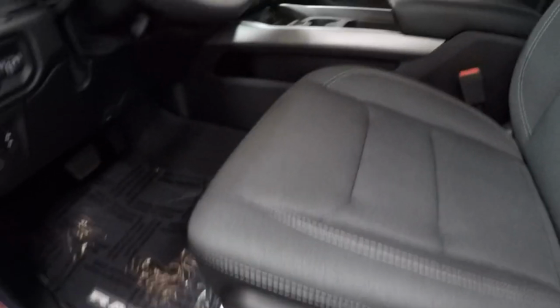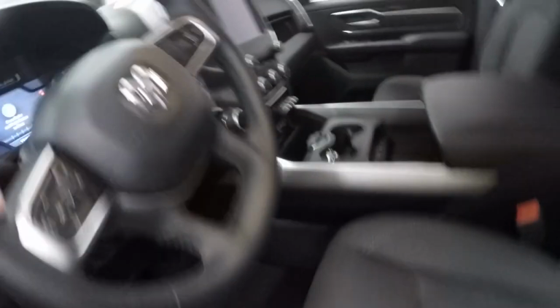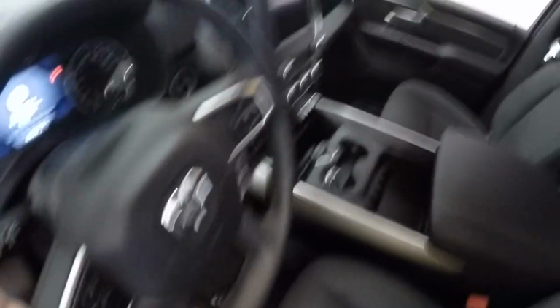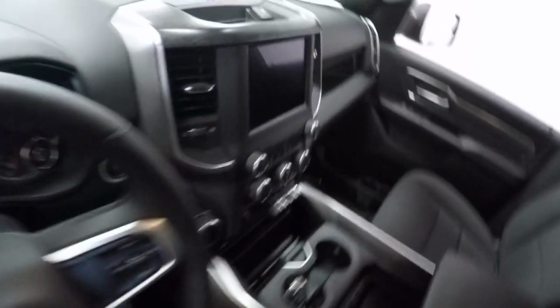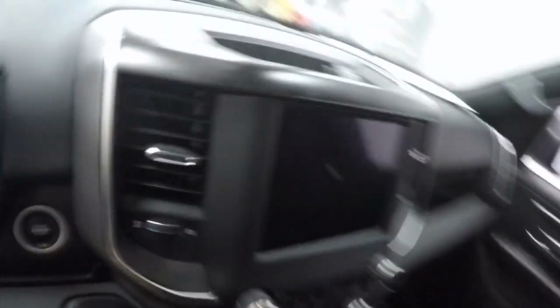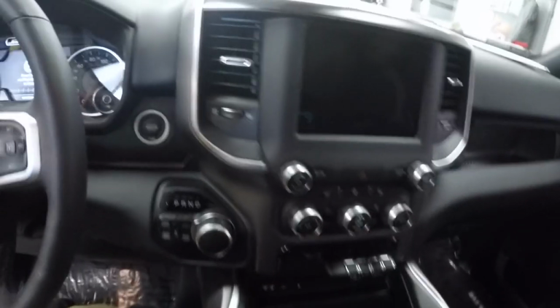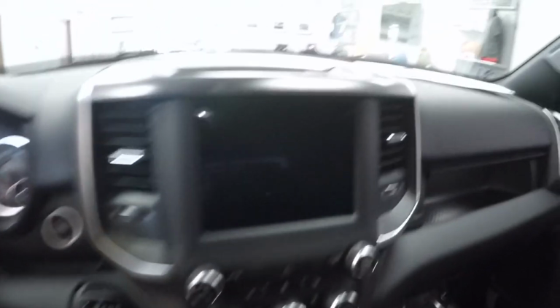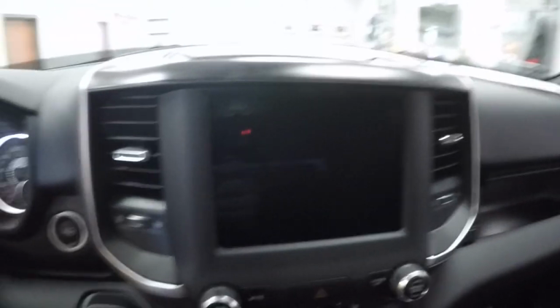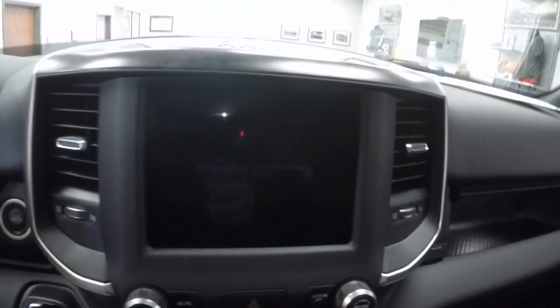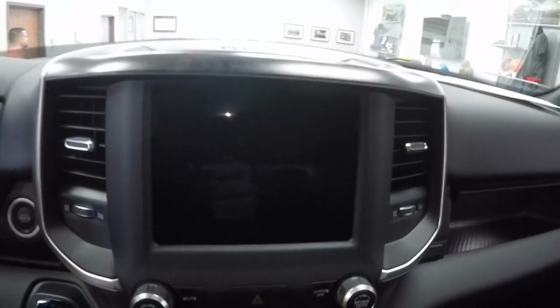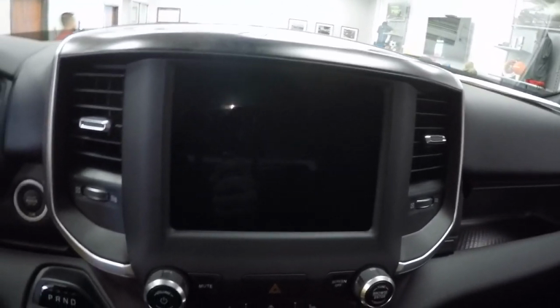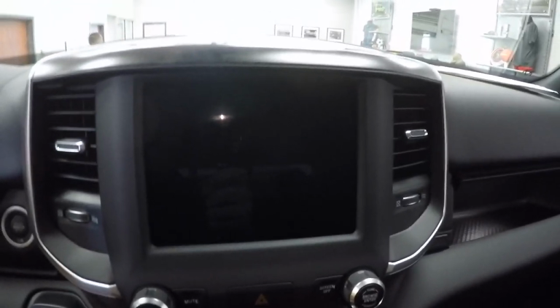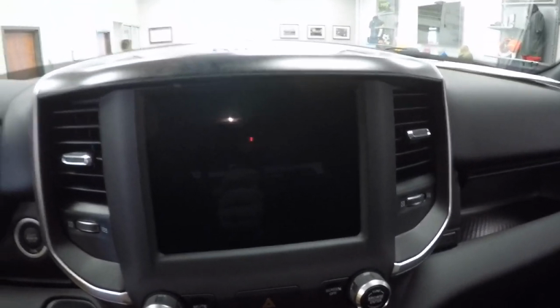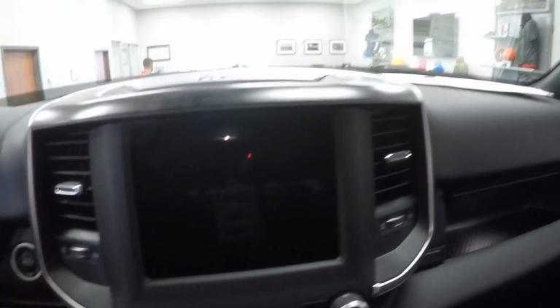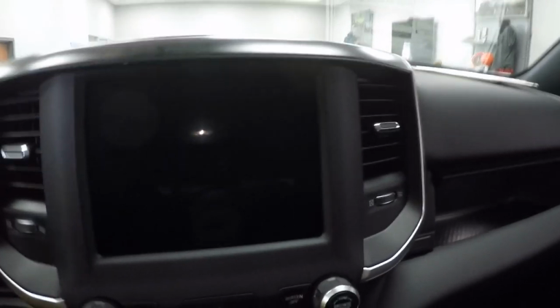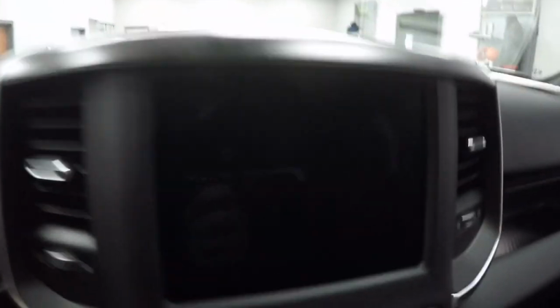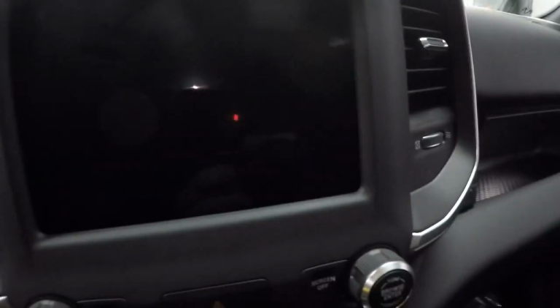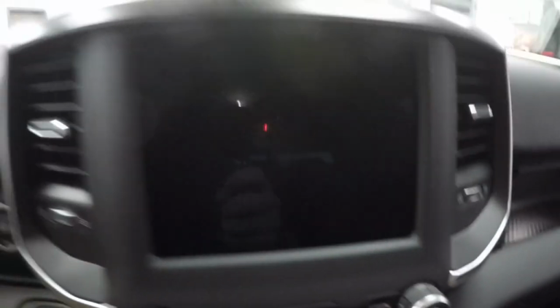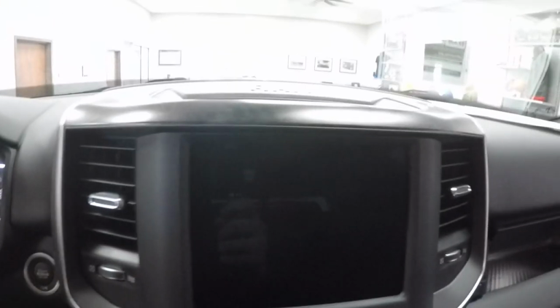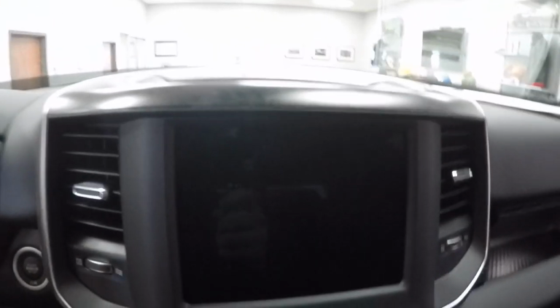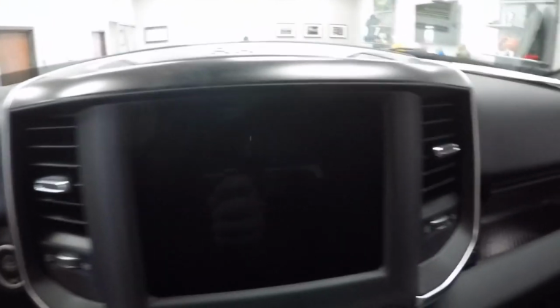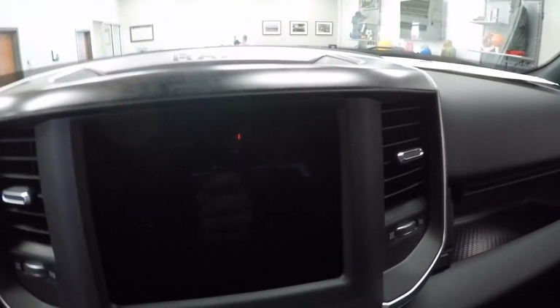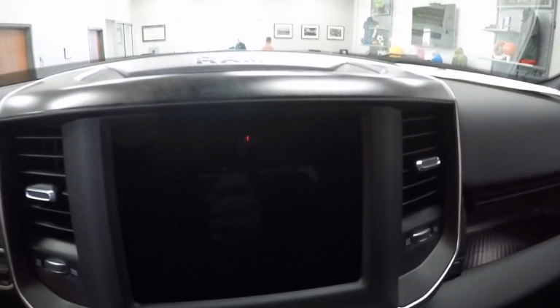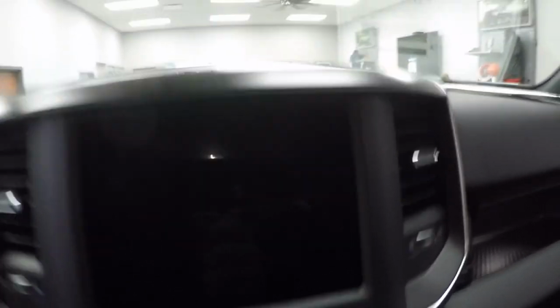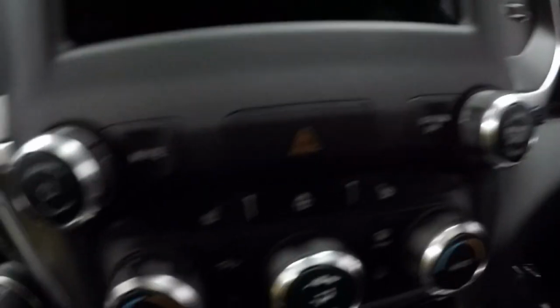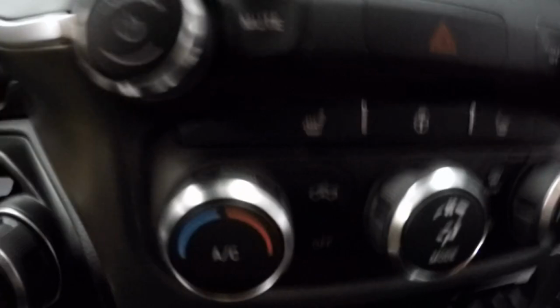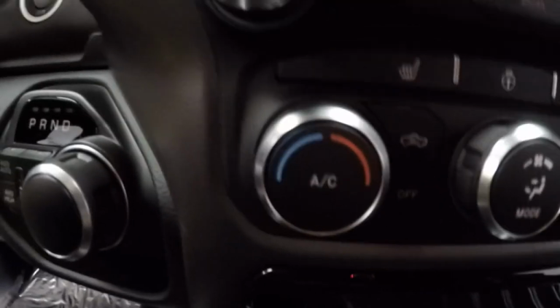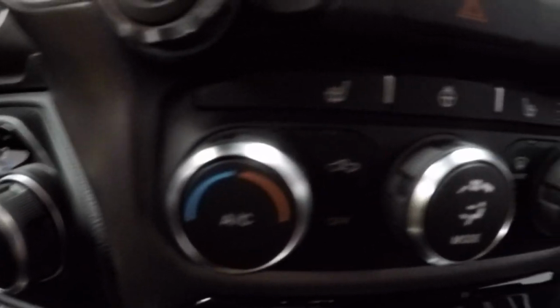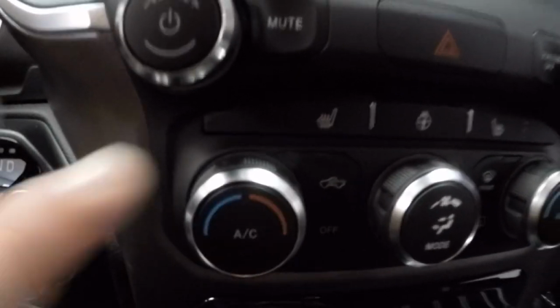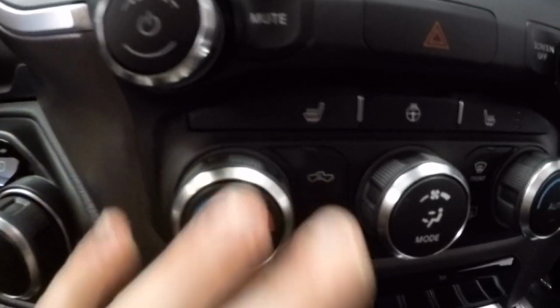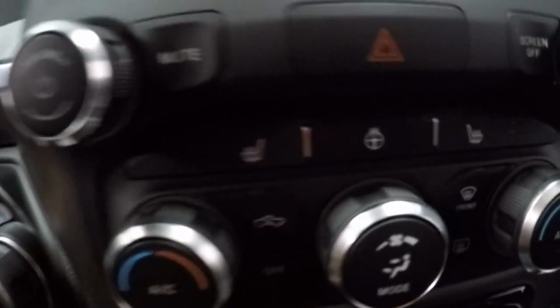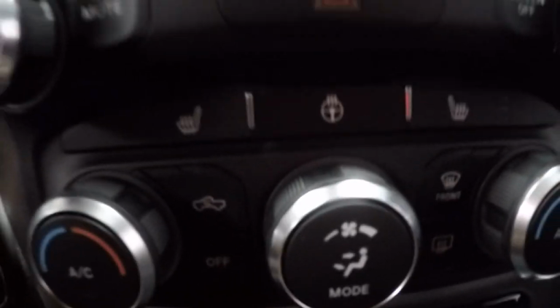I'm gonna climb up in this bad boy. 8.4-inch Uconnect radio — it allows you to control everything from your satellite radio to your backup camera, as well as climate controls, which are also seen in here below.